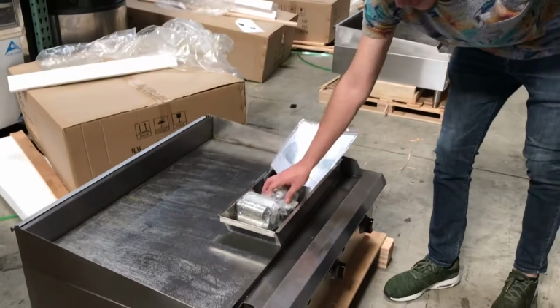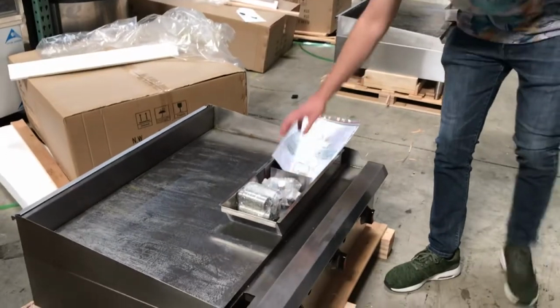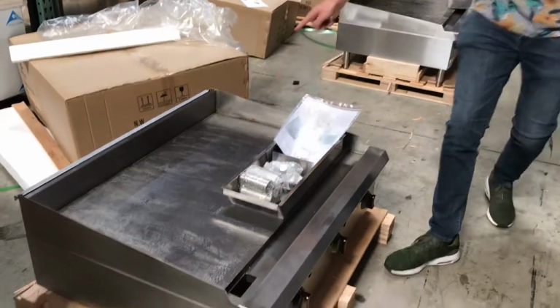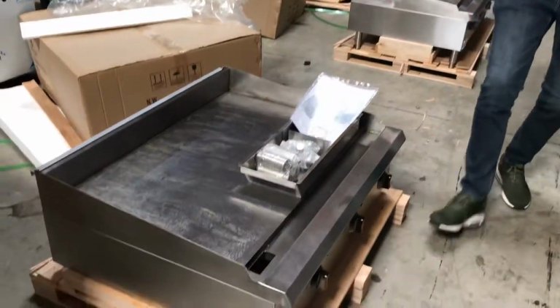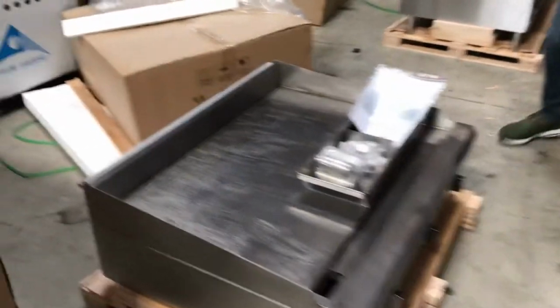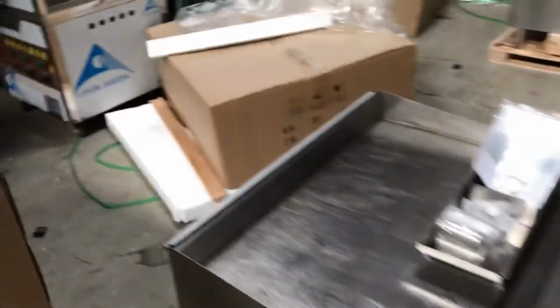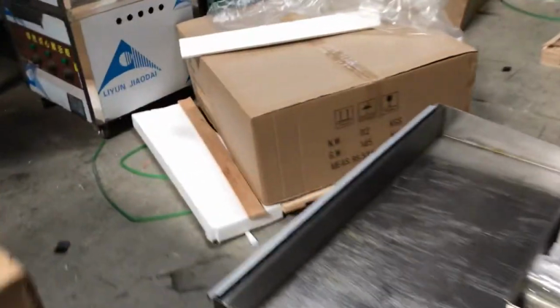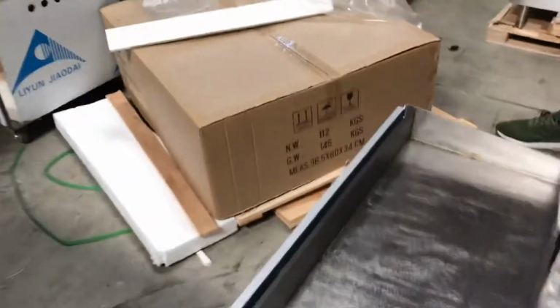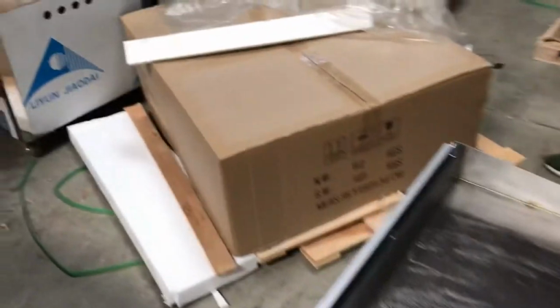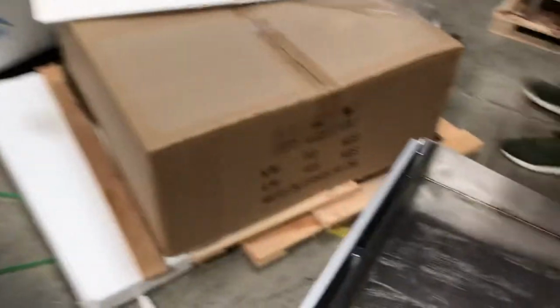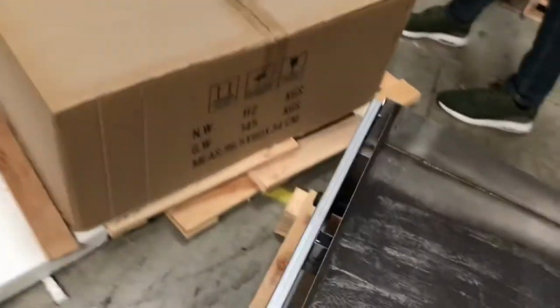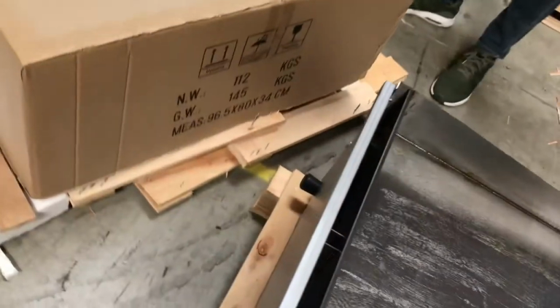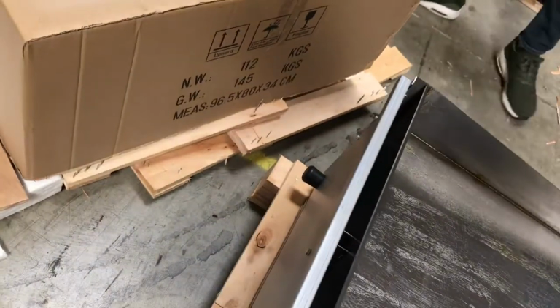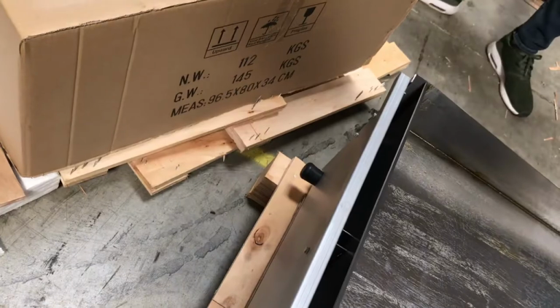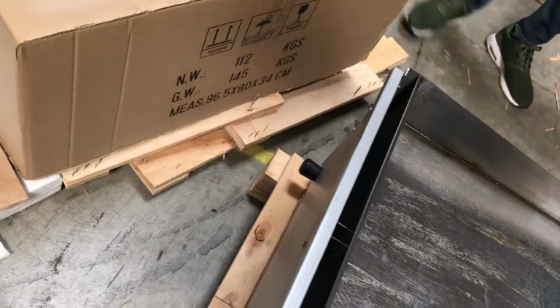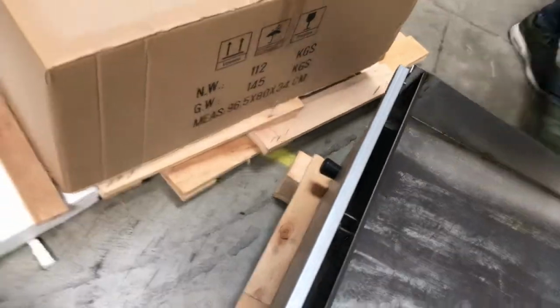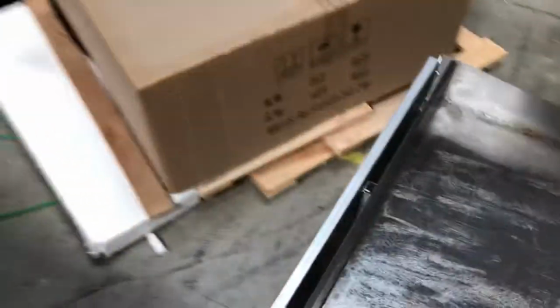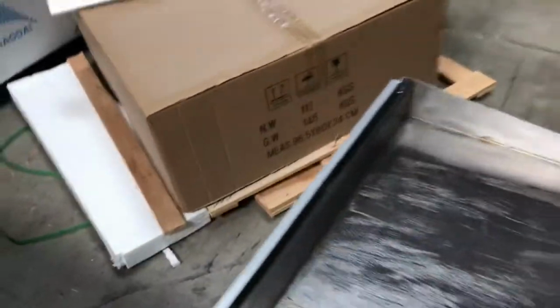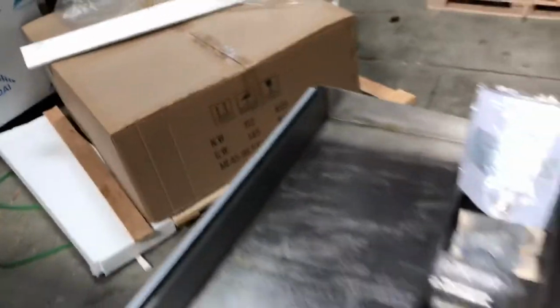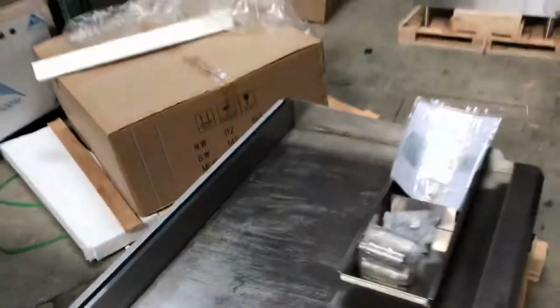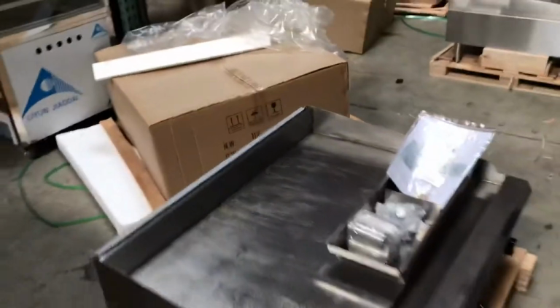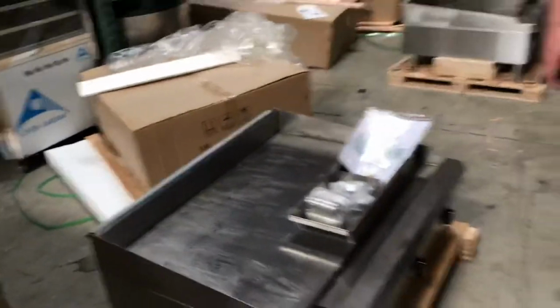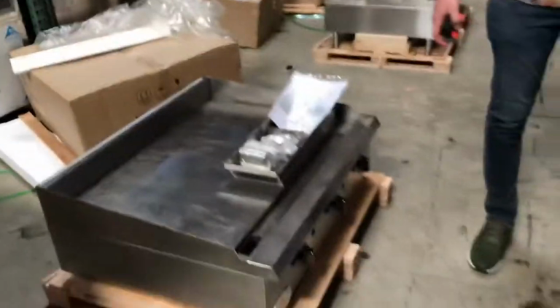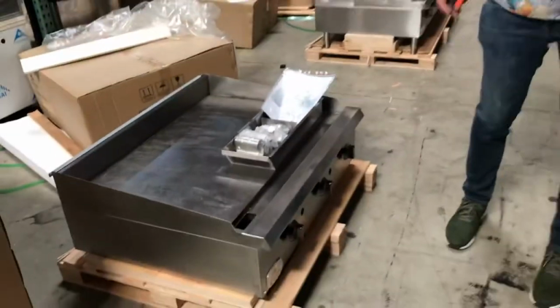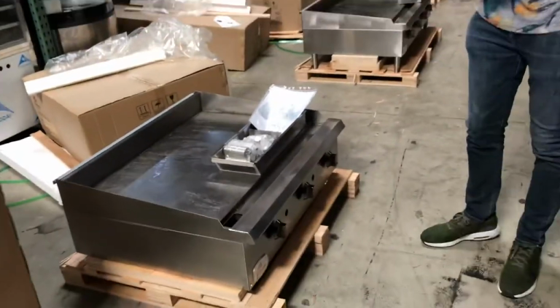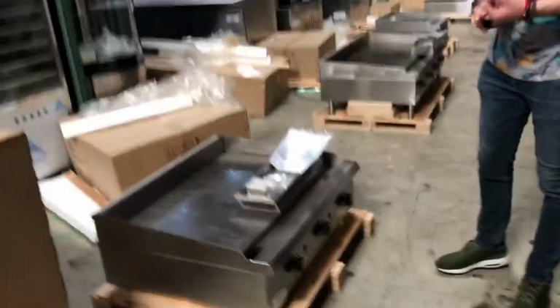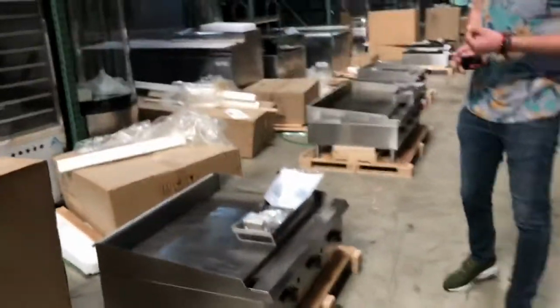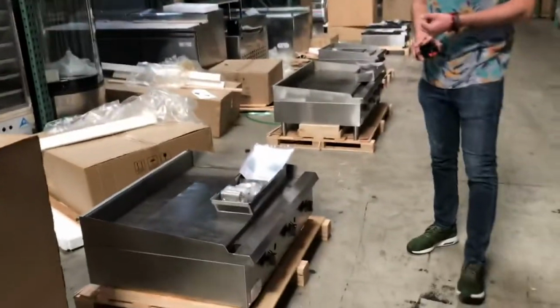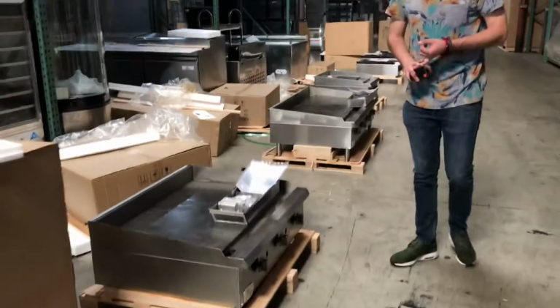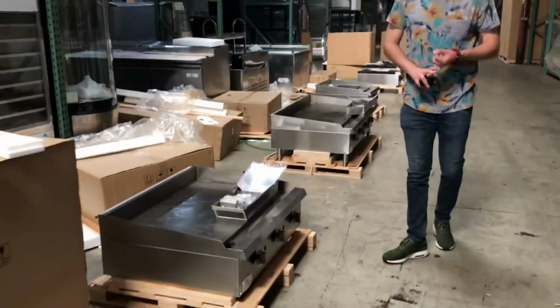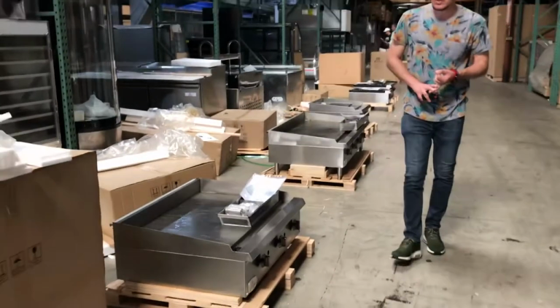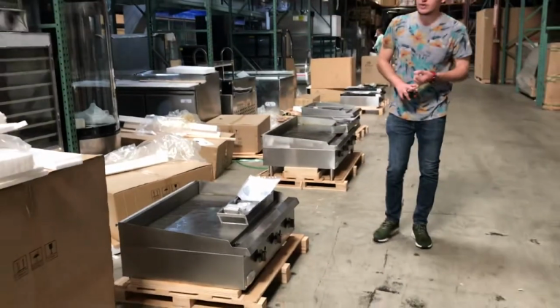In the back, you'll be able to locate your gas connection. And as I explained, you can either do propane or natural gas. Both will work for this griddle.